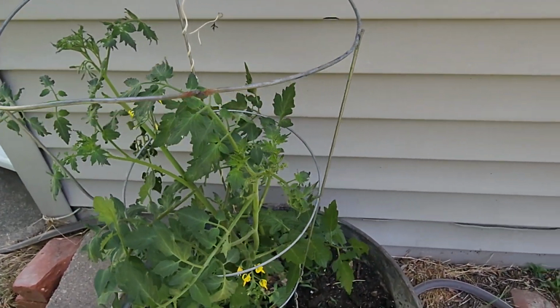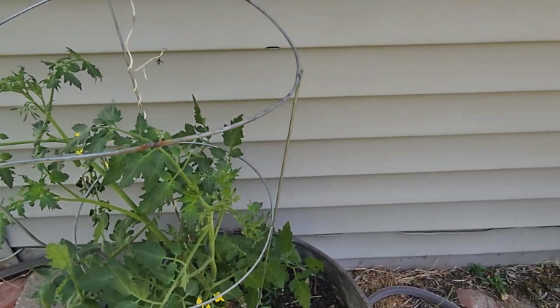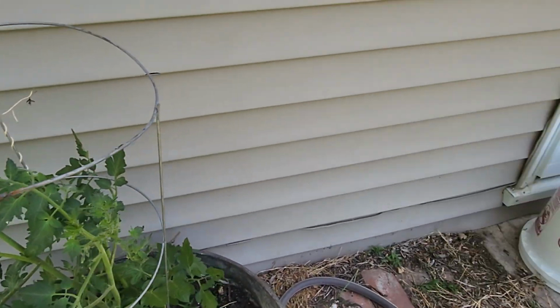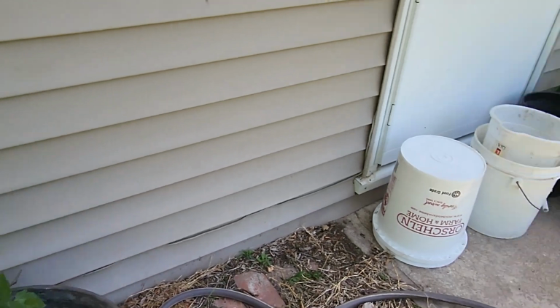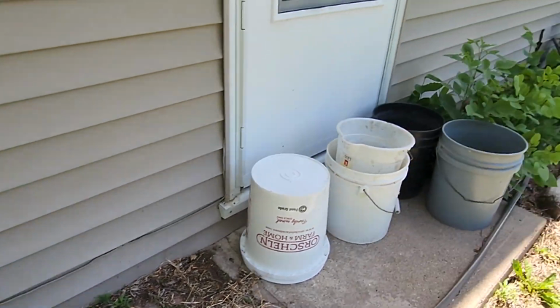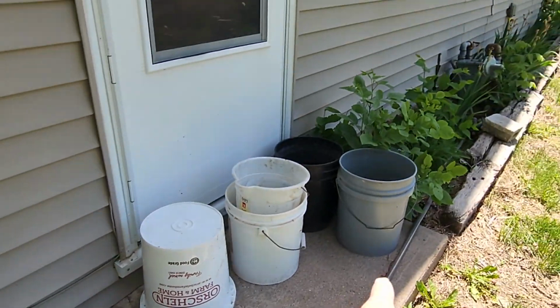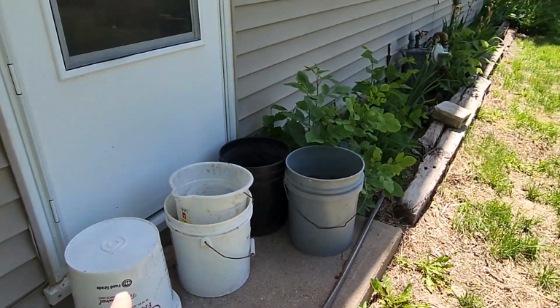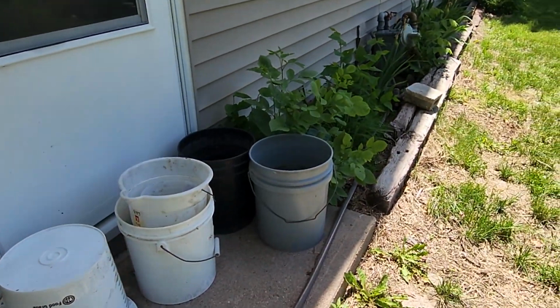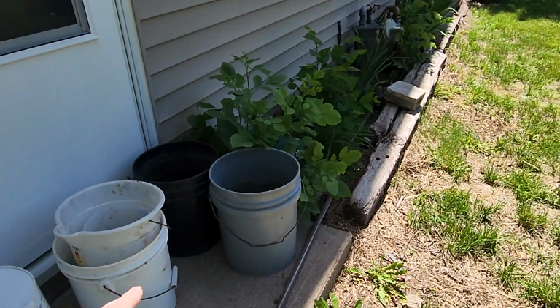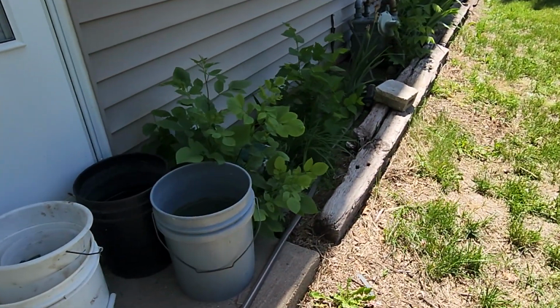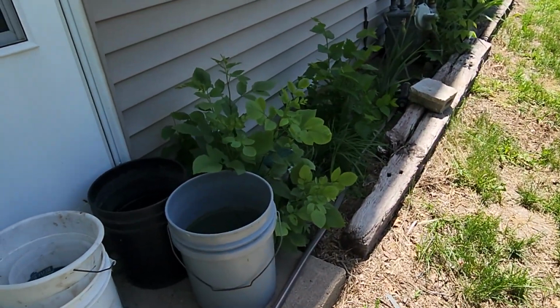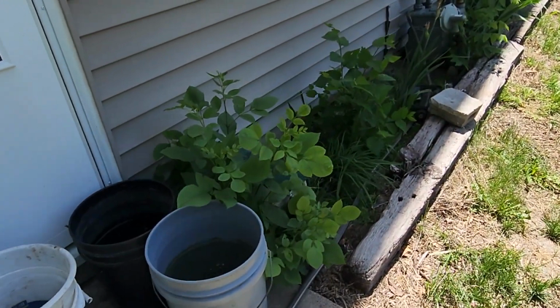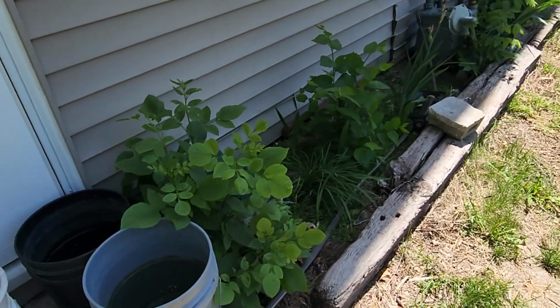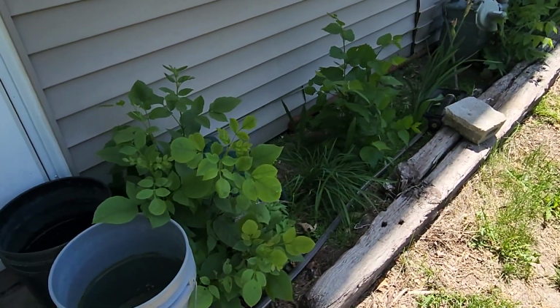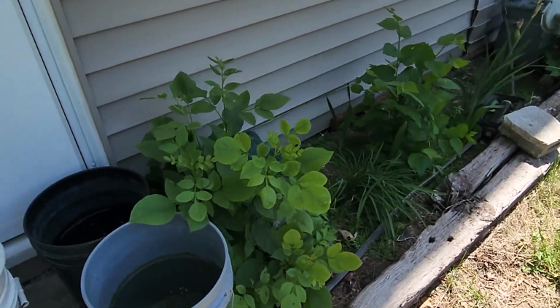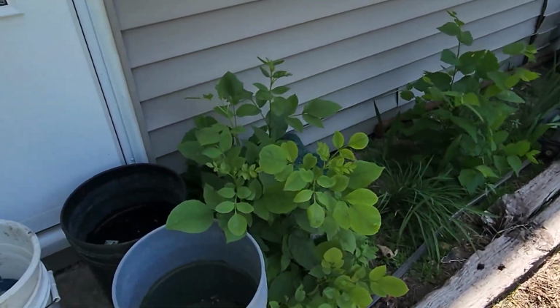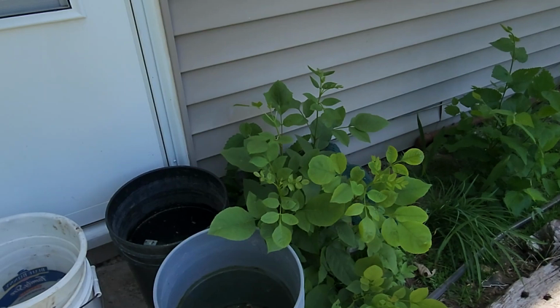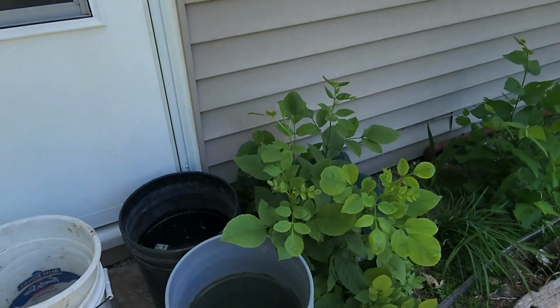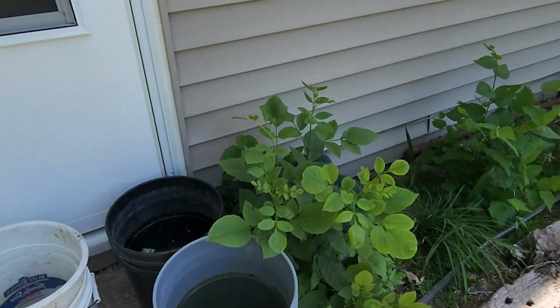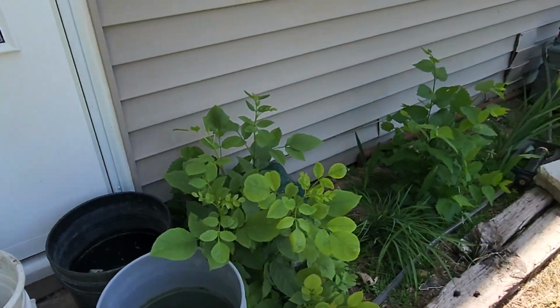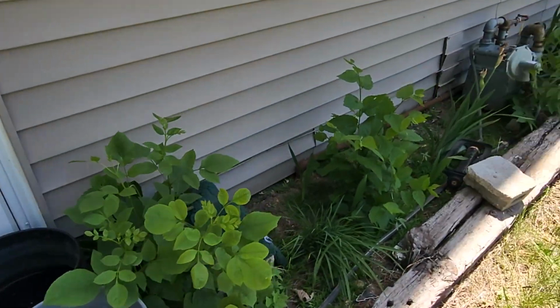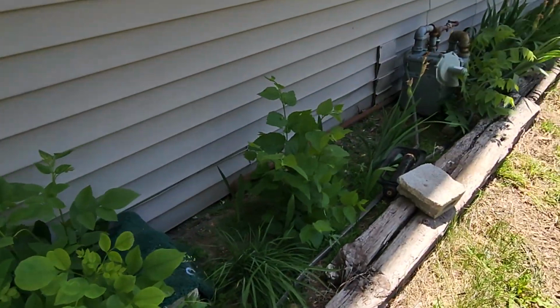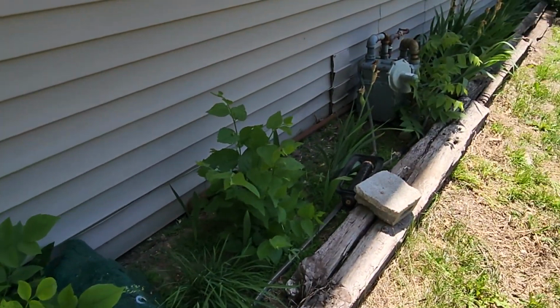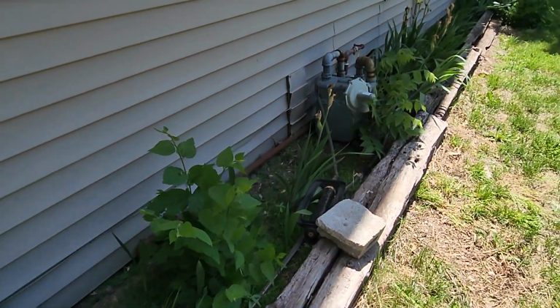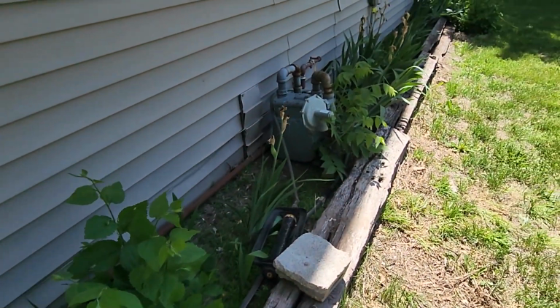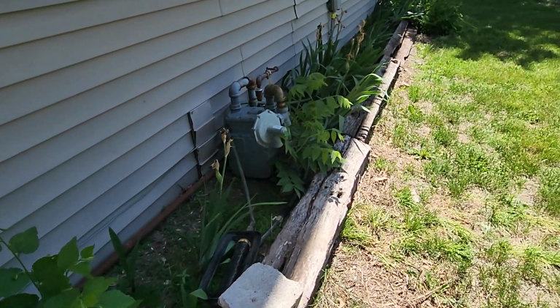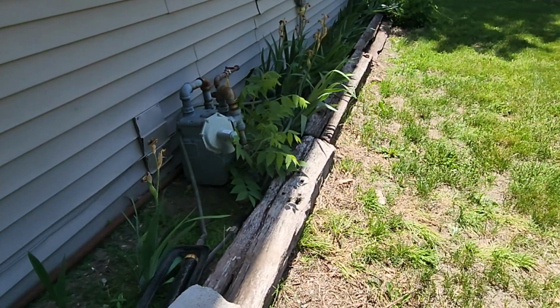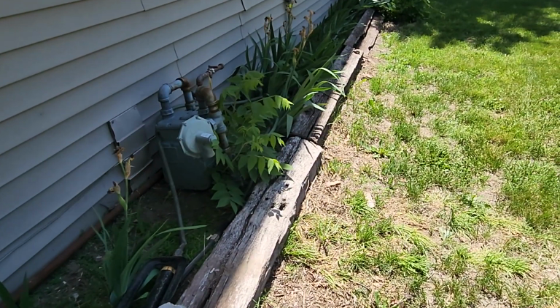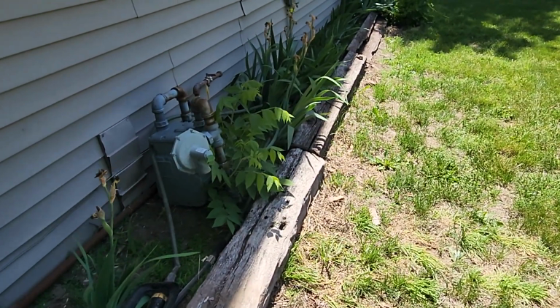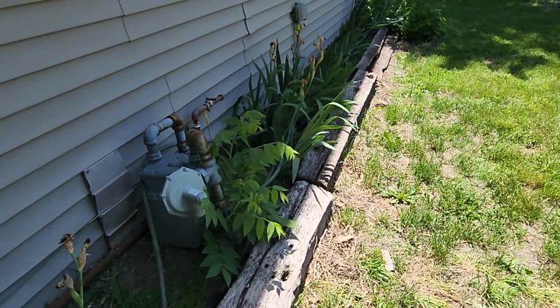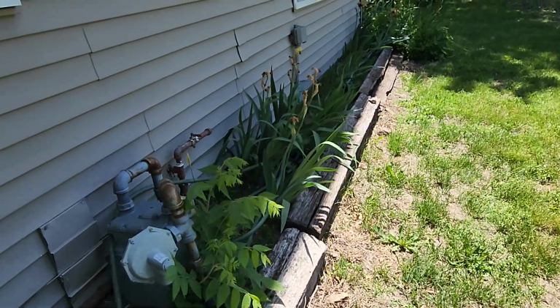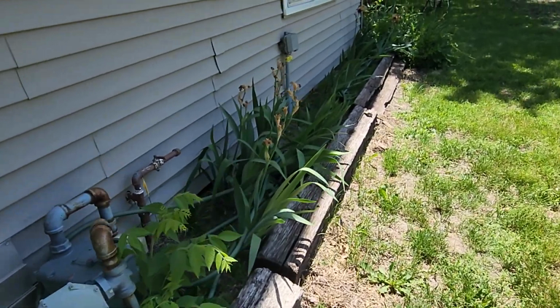I keep buckets here for water. I'm going to make one of these into a compost bin and I'm going to make a fountain. I have the fixings, I just need to get at it.